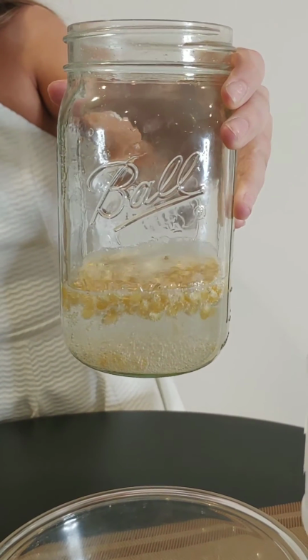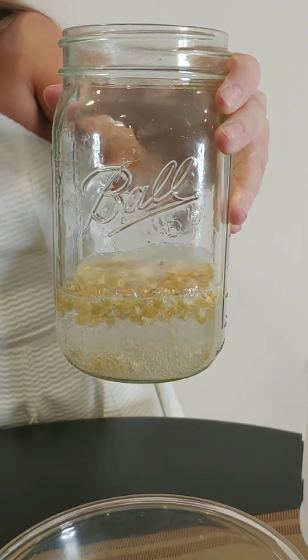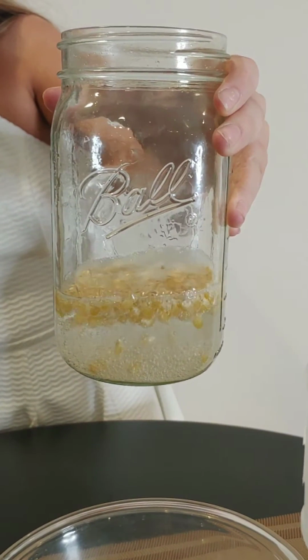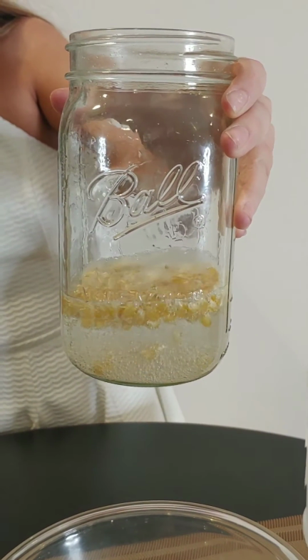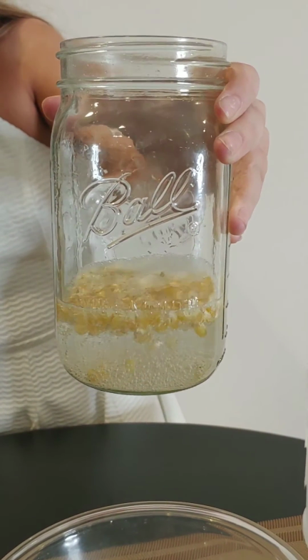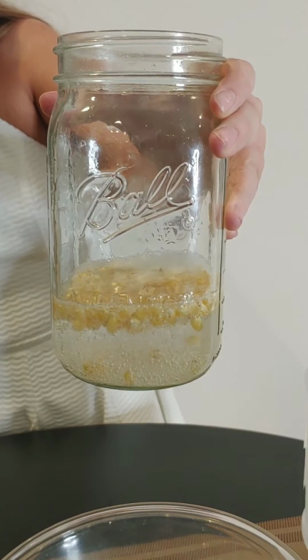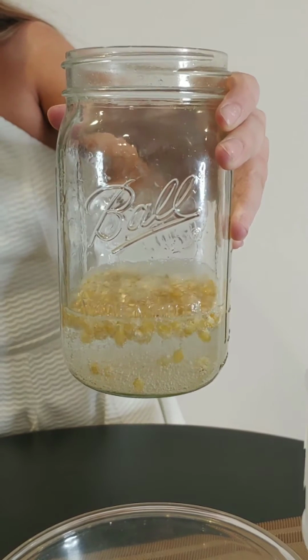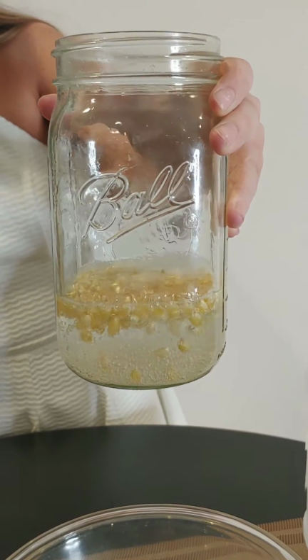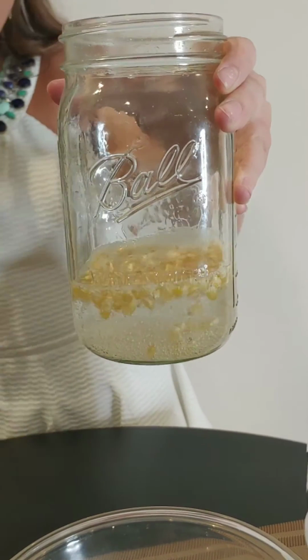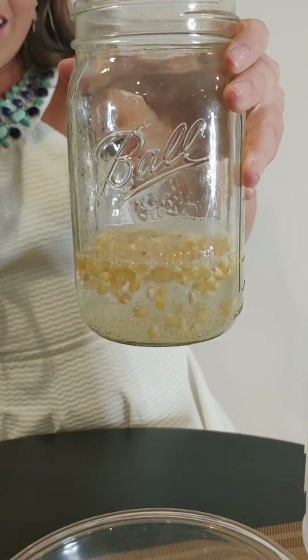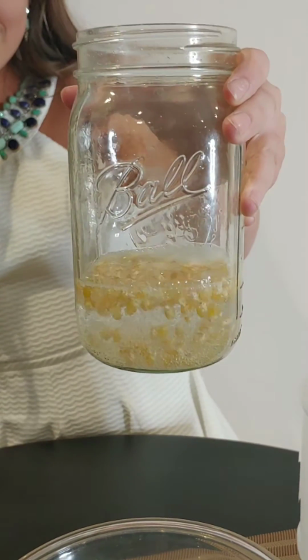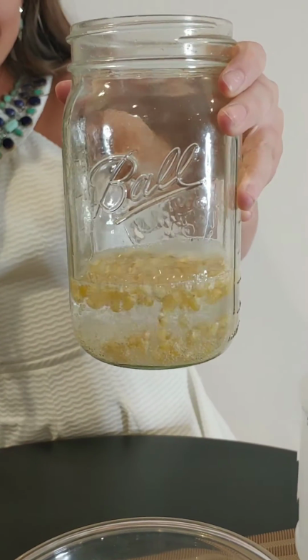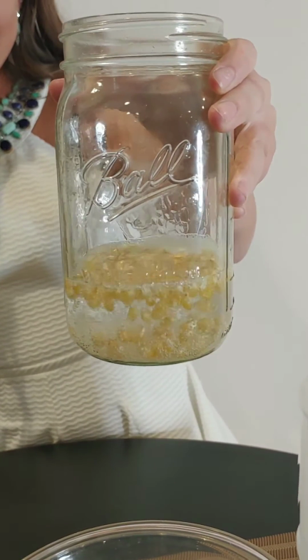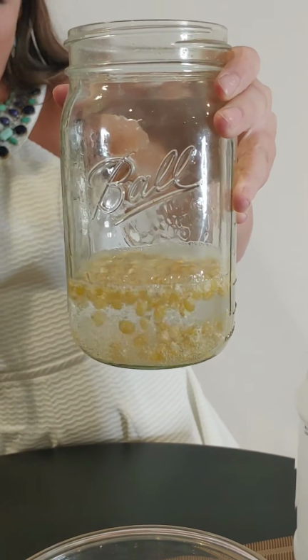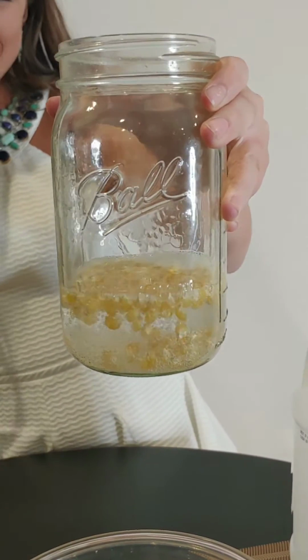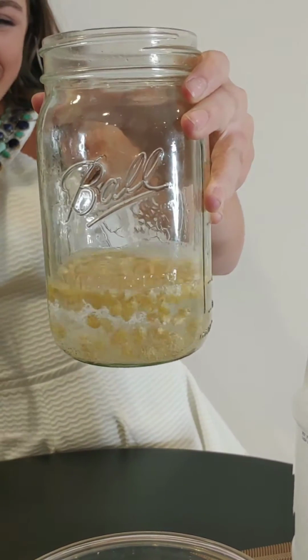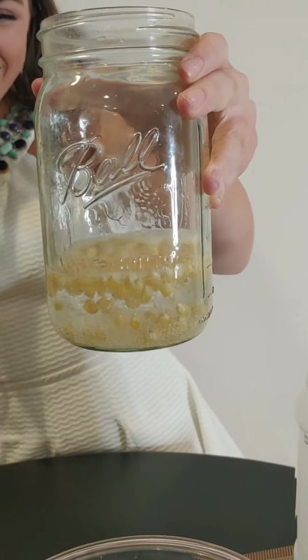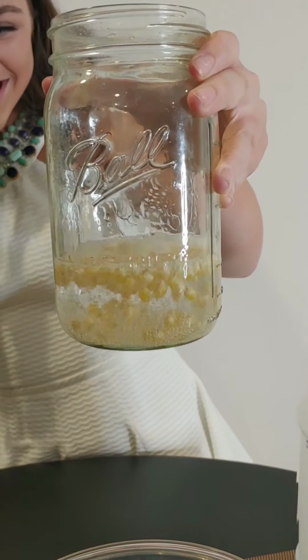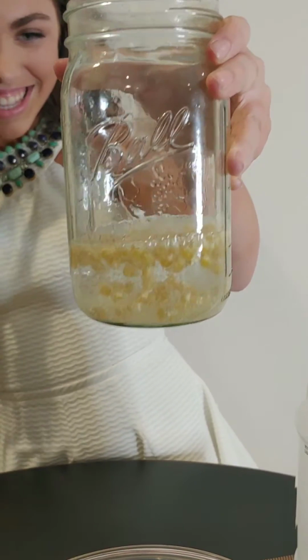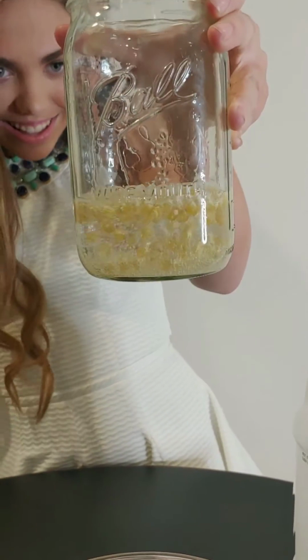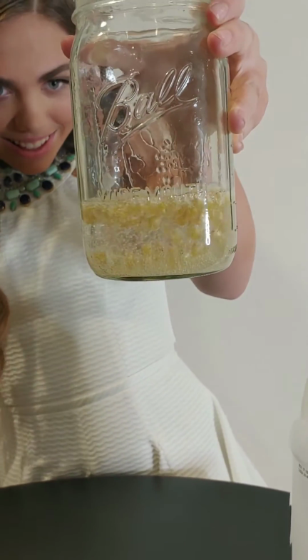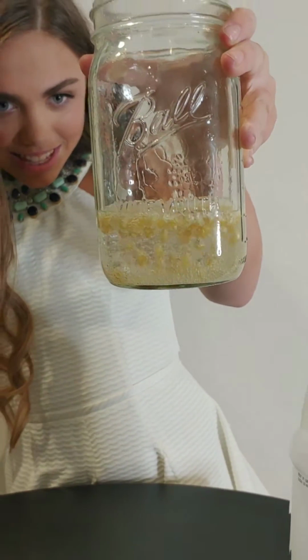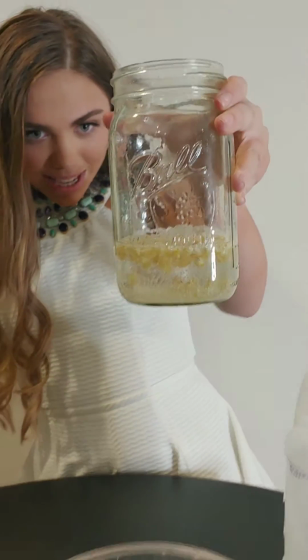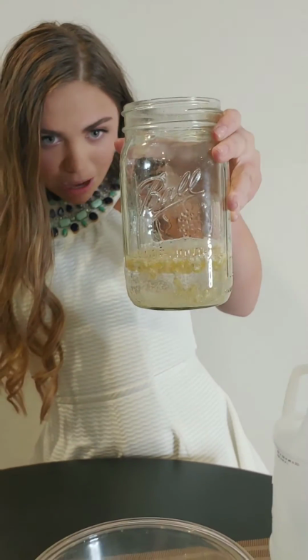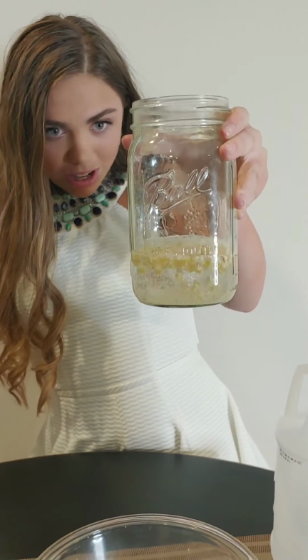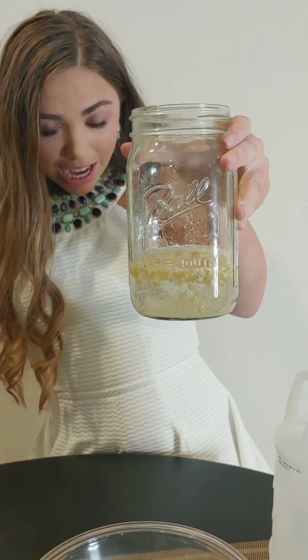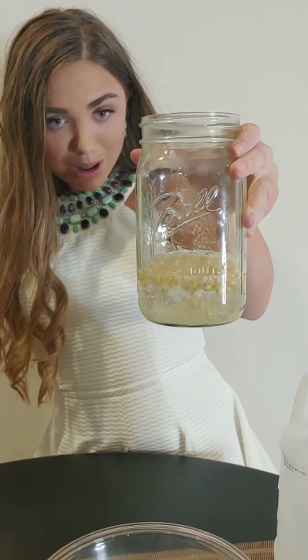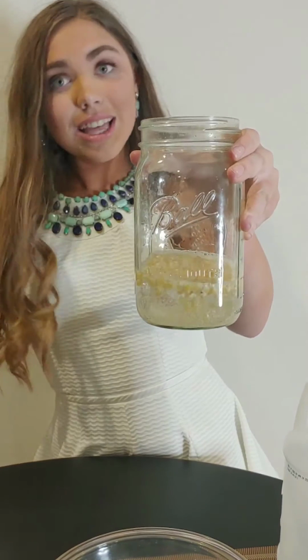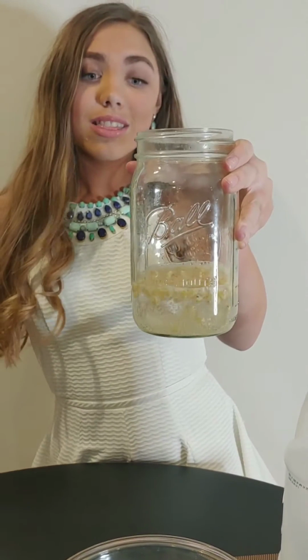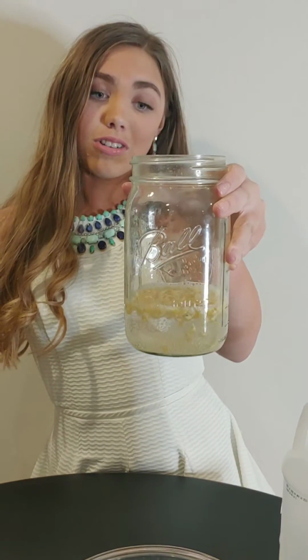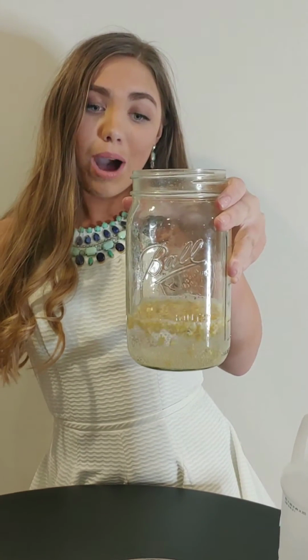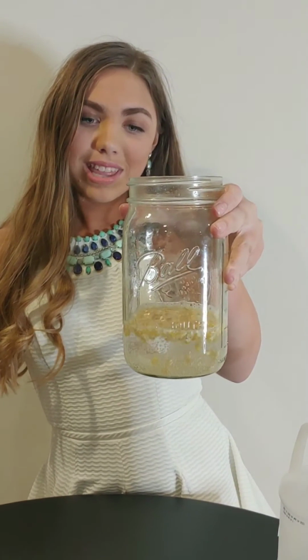As you can see the corn is going up and down, kind of like in an elevator. Or dancing. This is because the air bubbles are connecting to it, making the kernels go up with it.